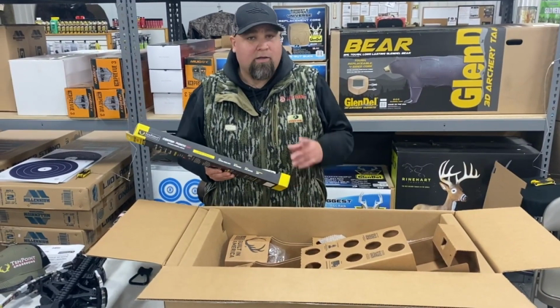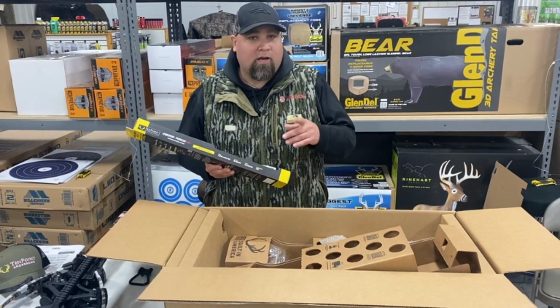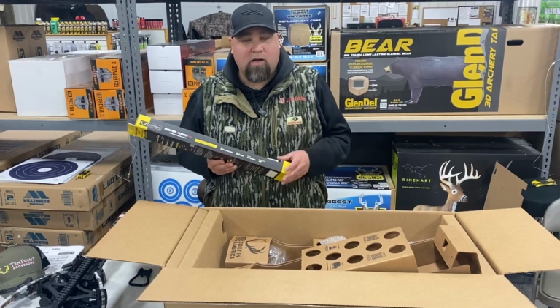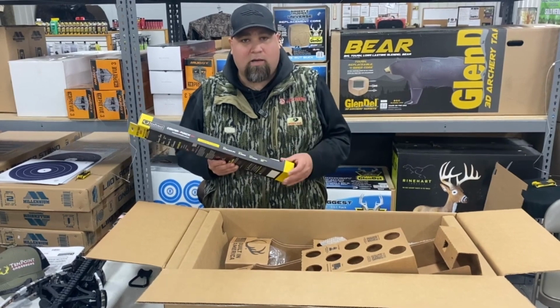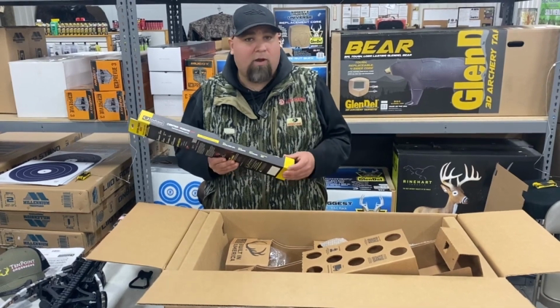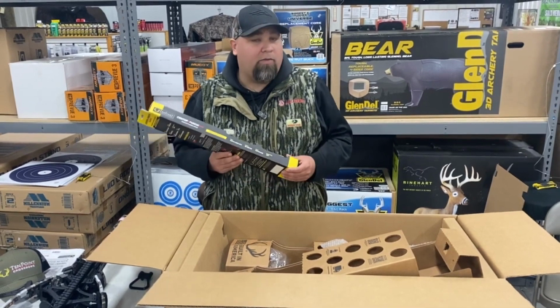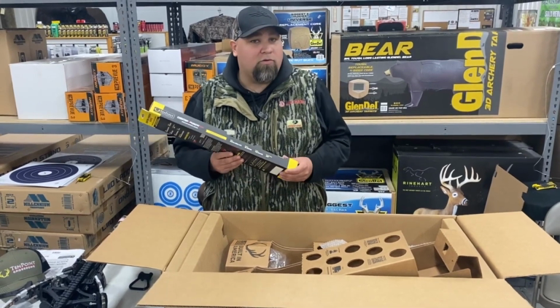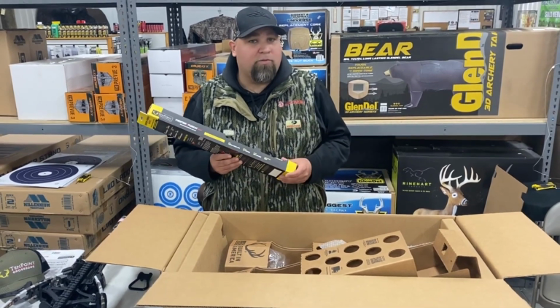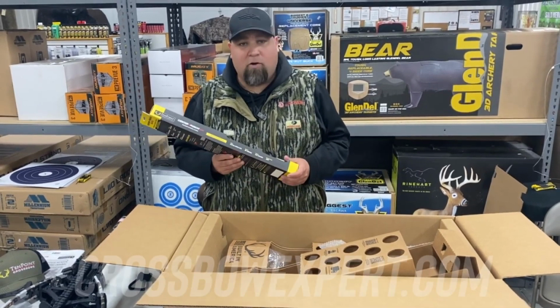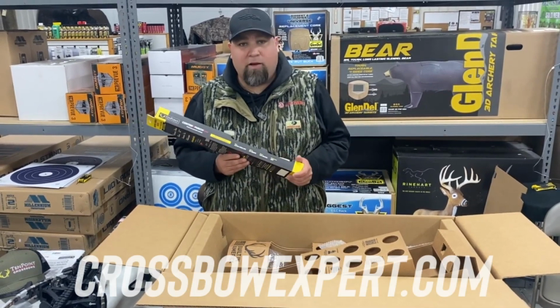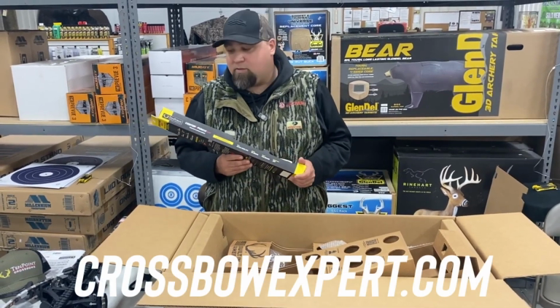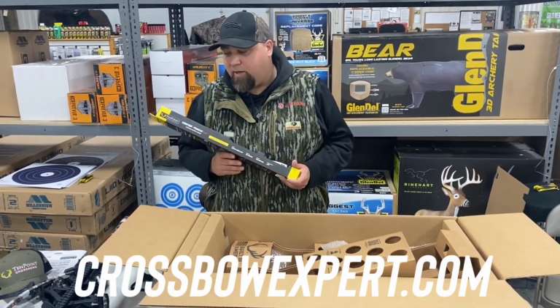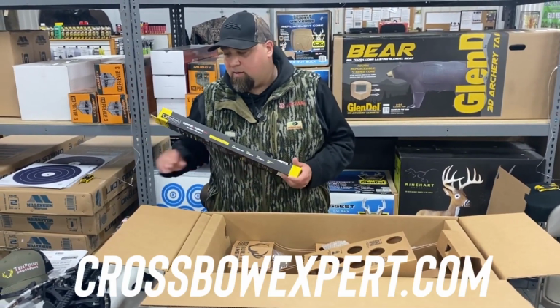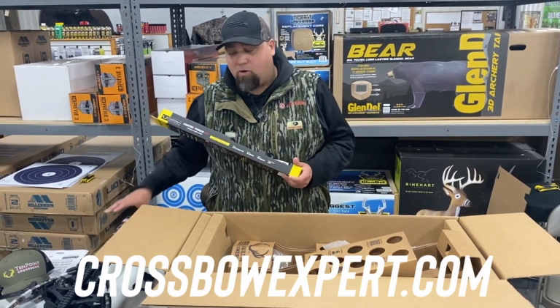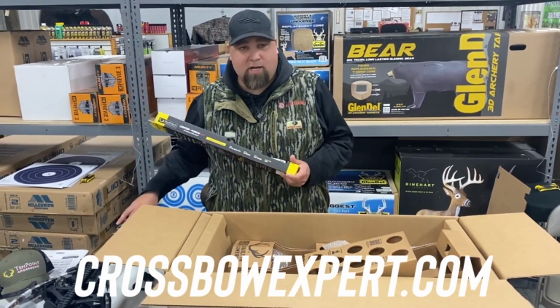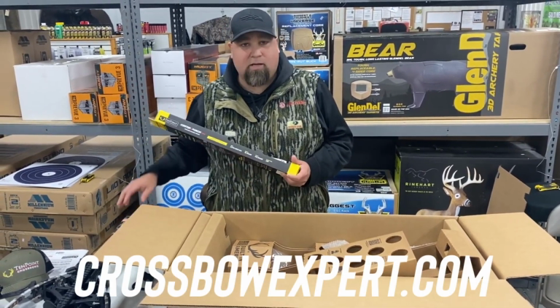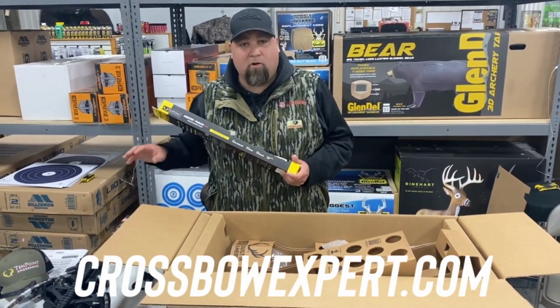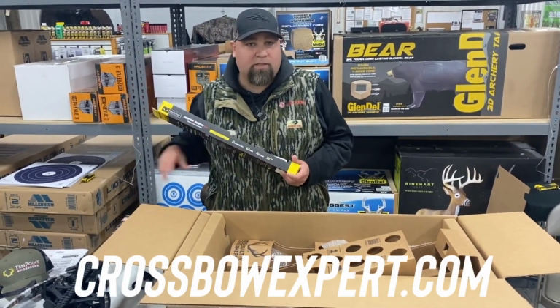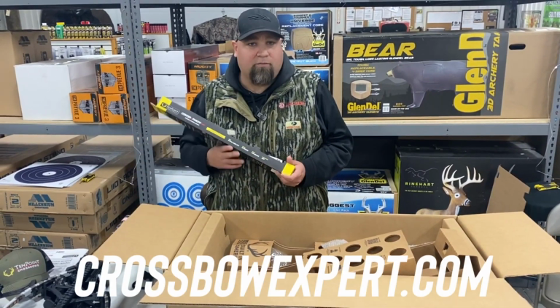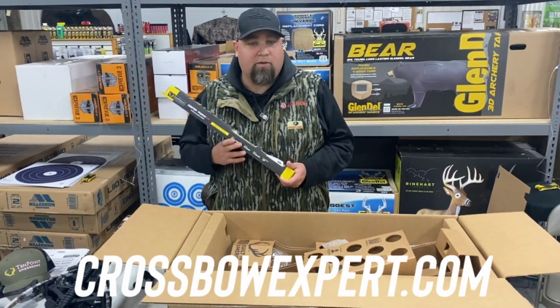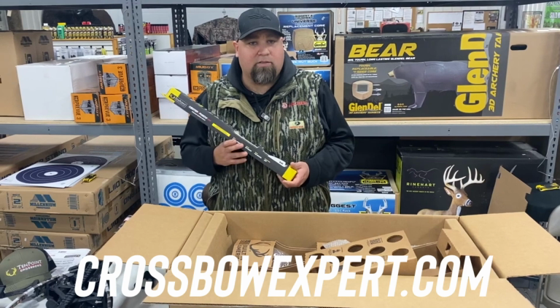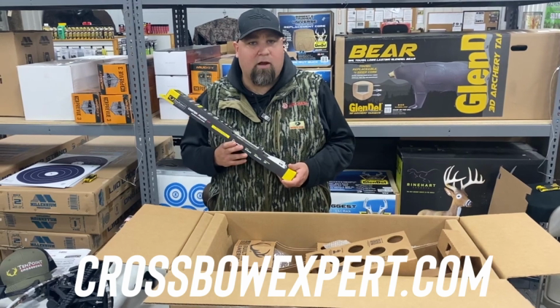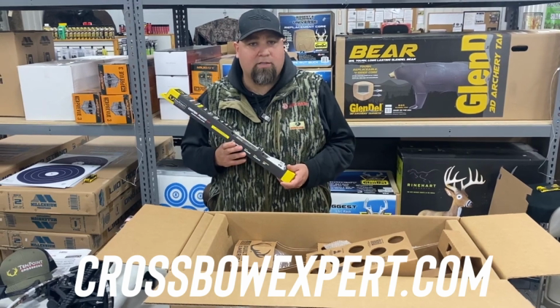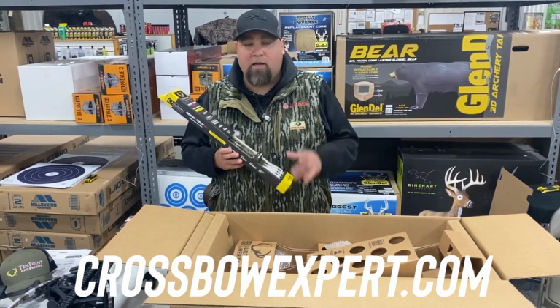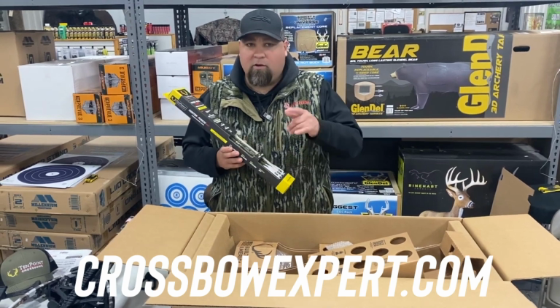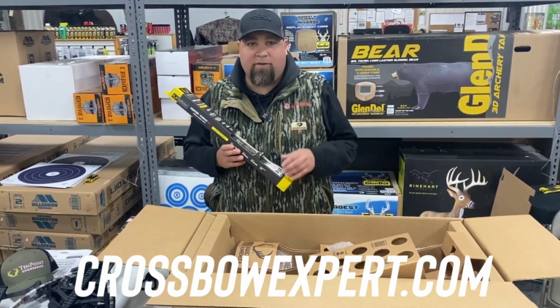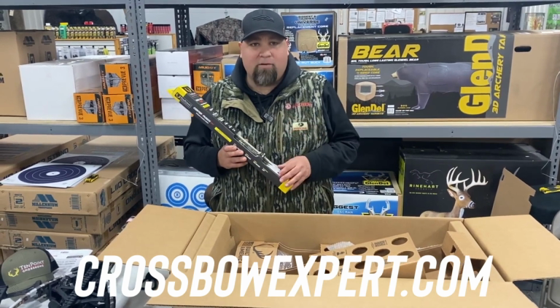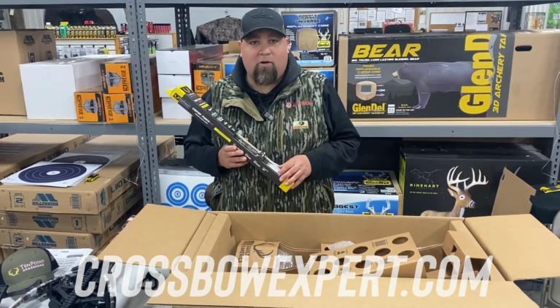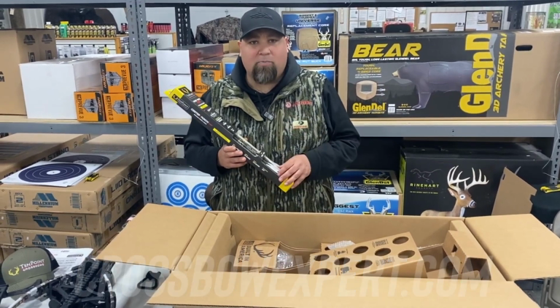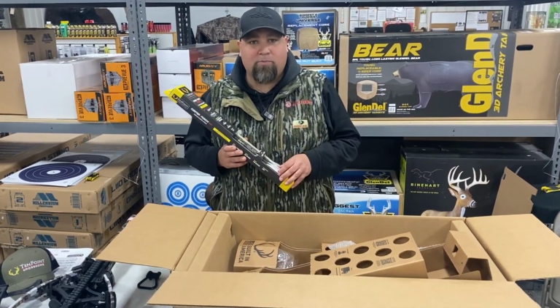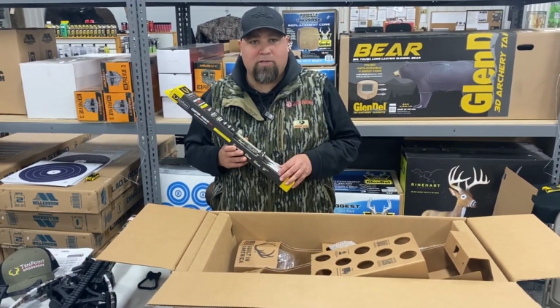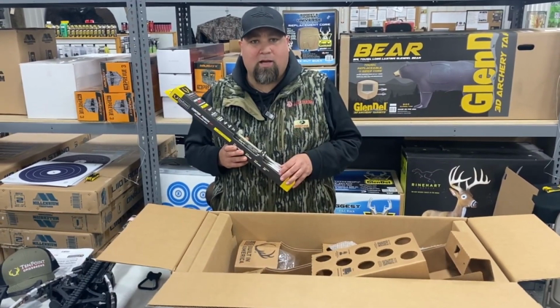Check us out and keep your eye on YouTube for more videos as we get into more testing and more detailed videos of the TRX. You can find them at CrossbowExpert.com.